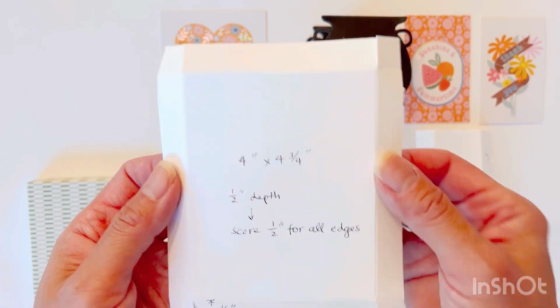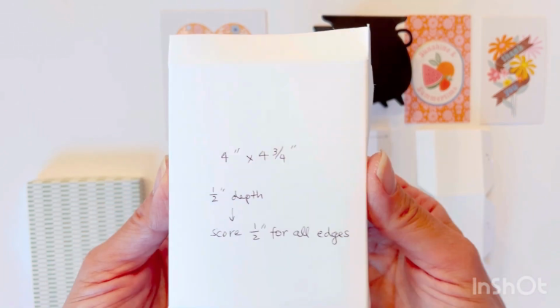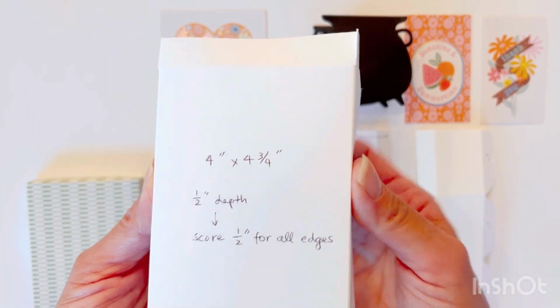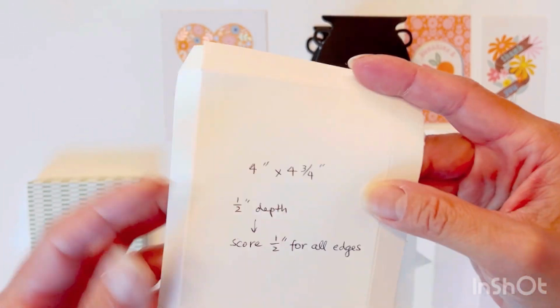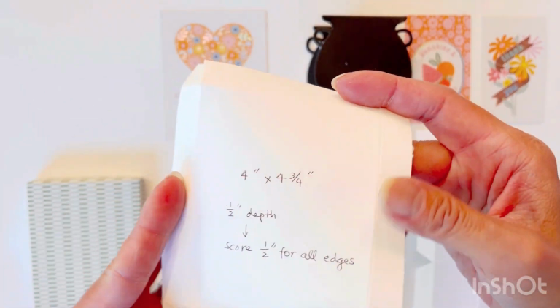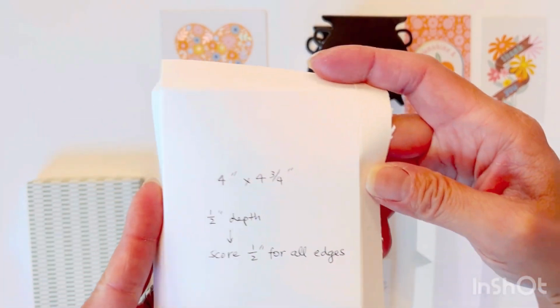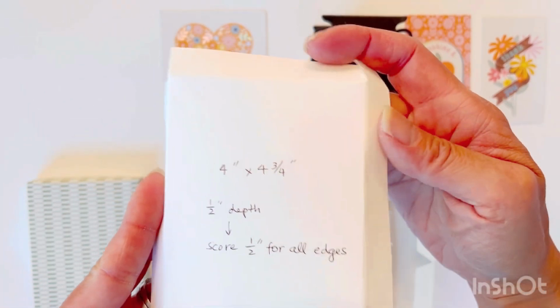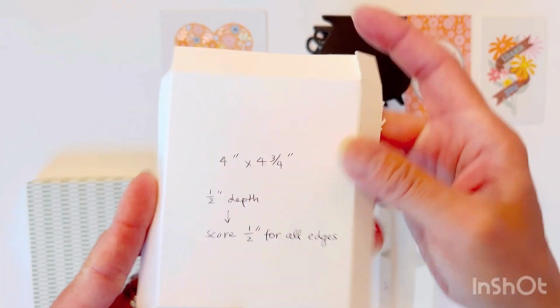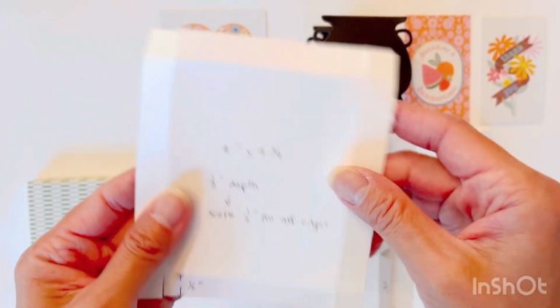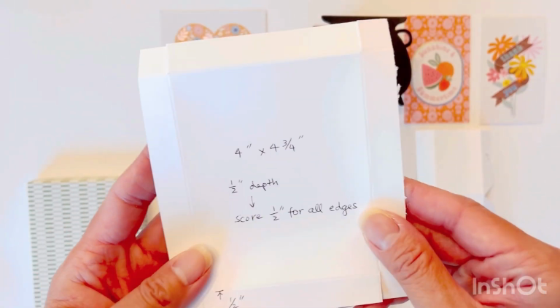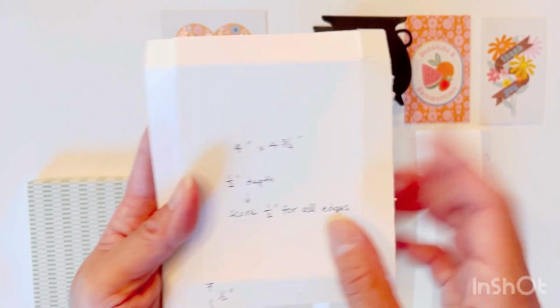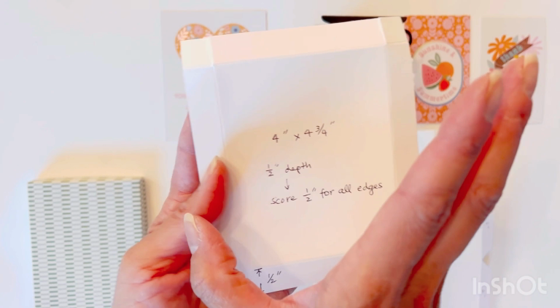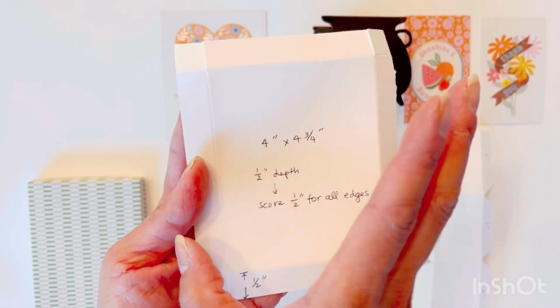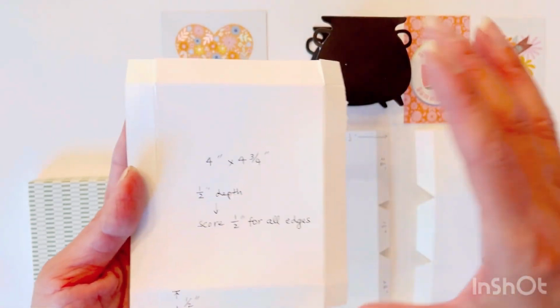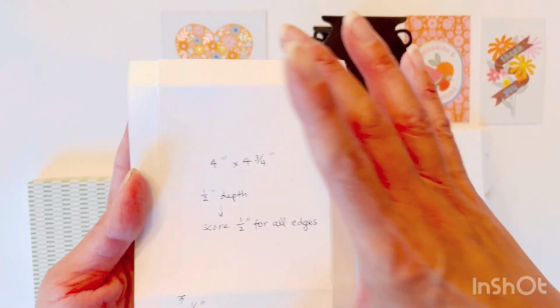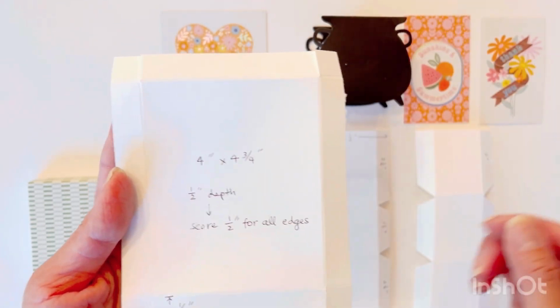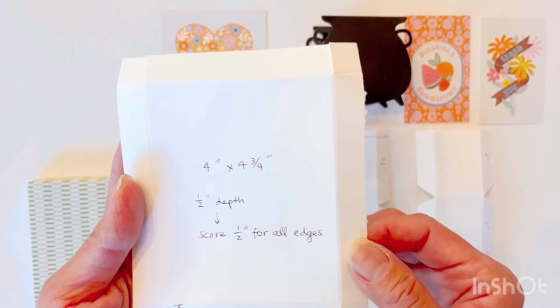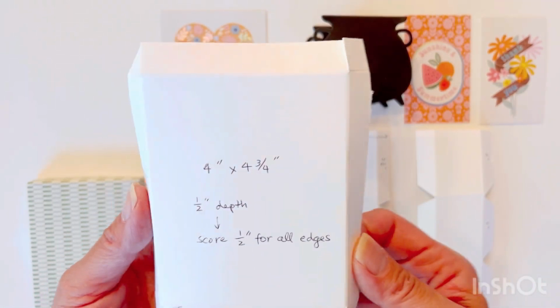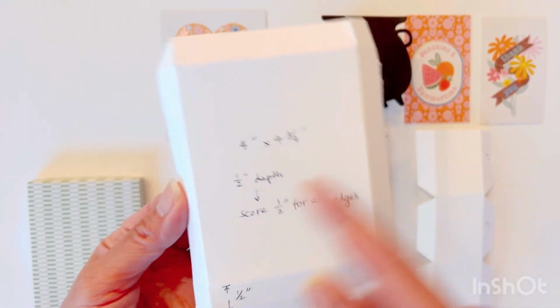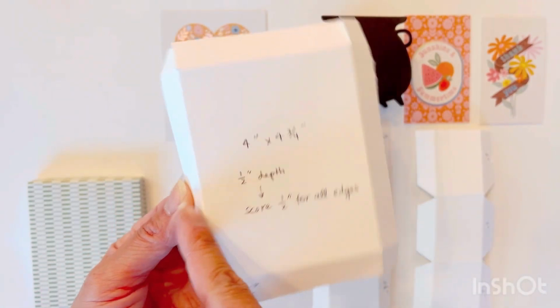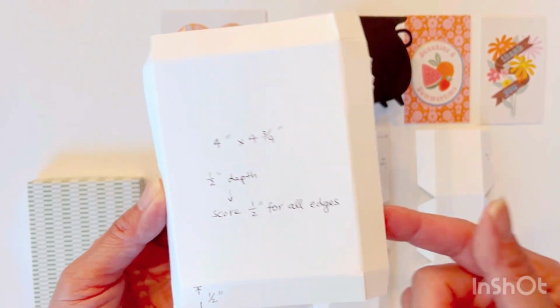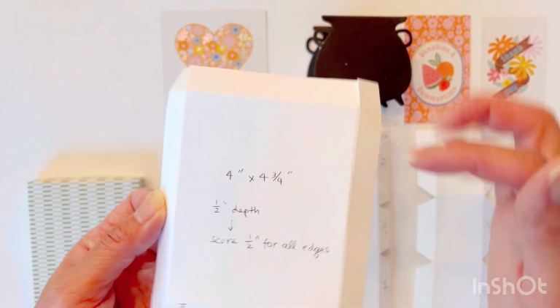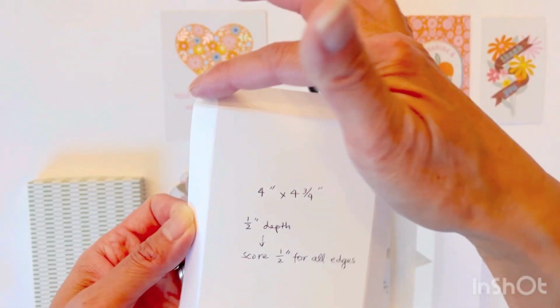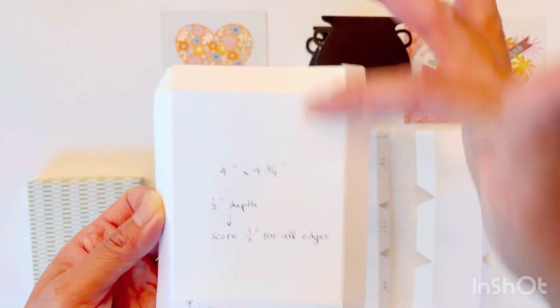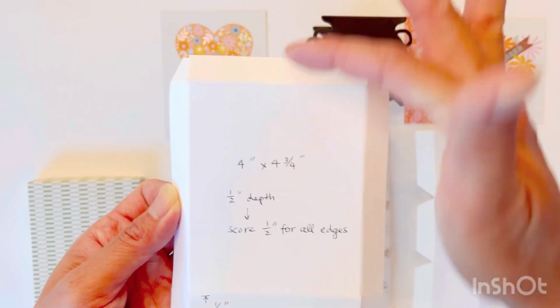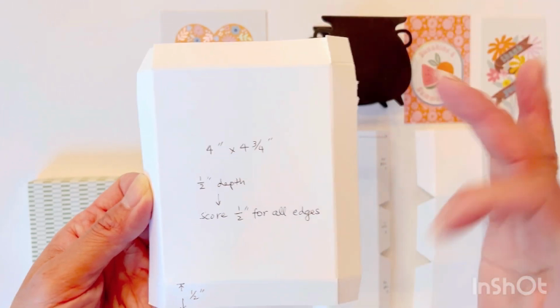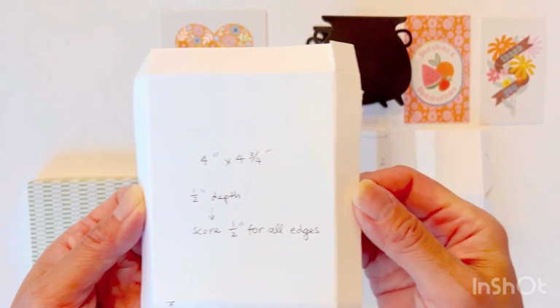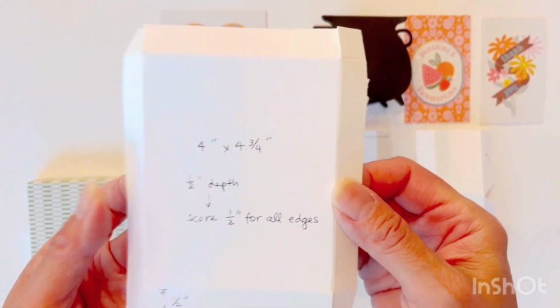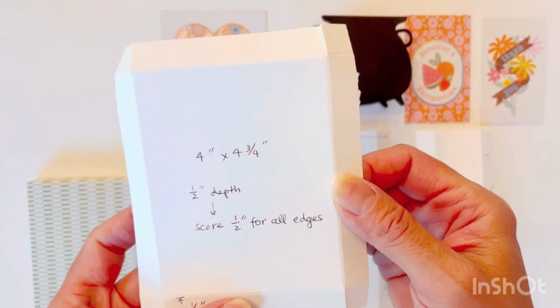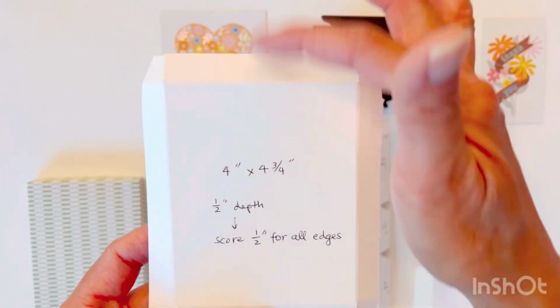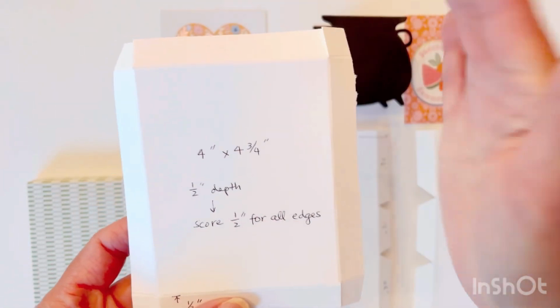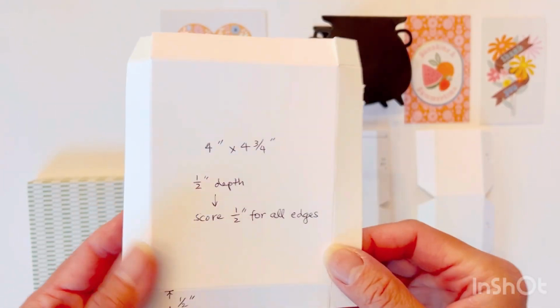This part is four by four and three quarters, so overall this piece needs to be five by five and three quarters, so that I can have a half inch on either side and a half inch on the height as well.